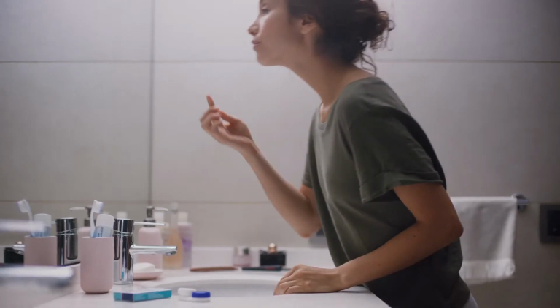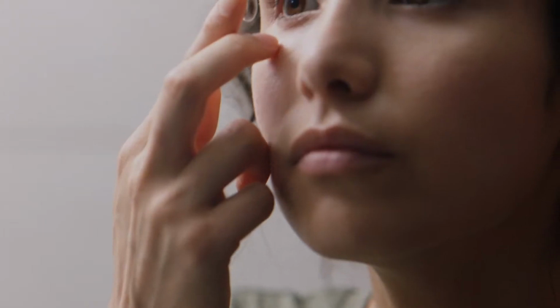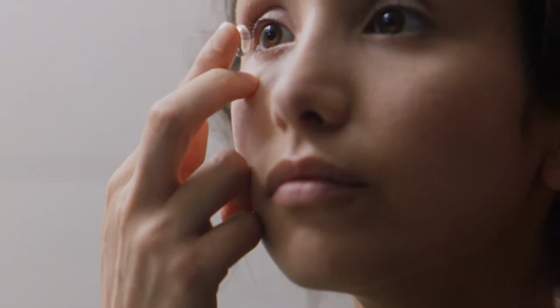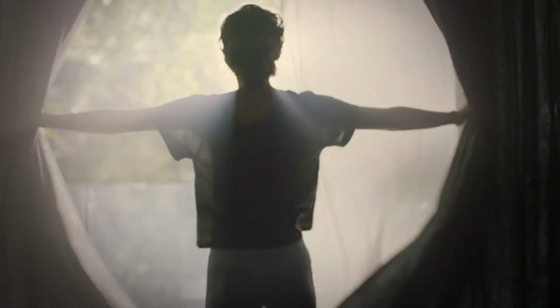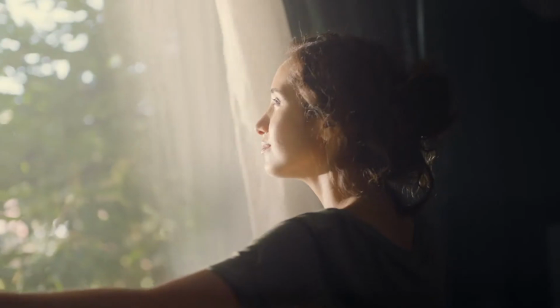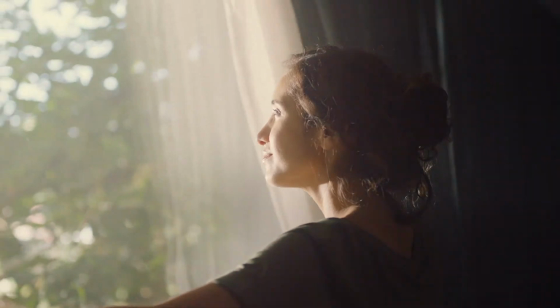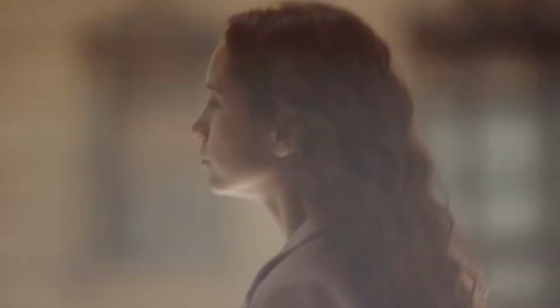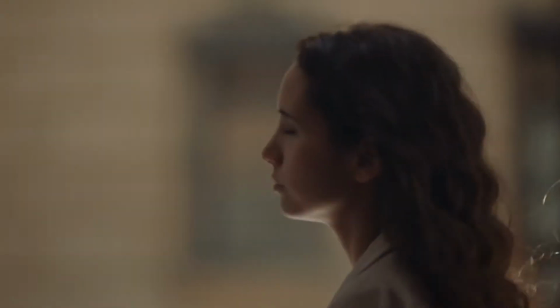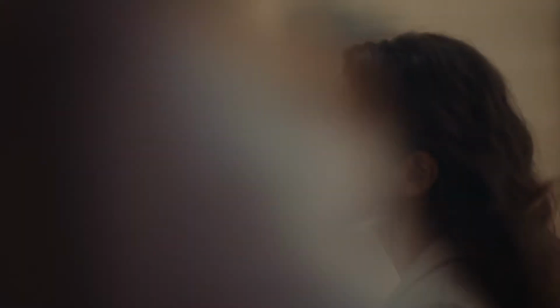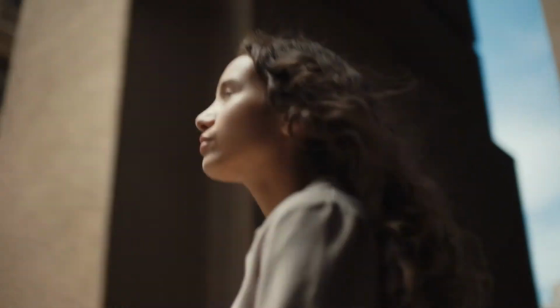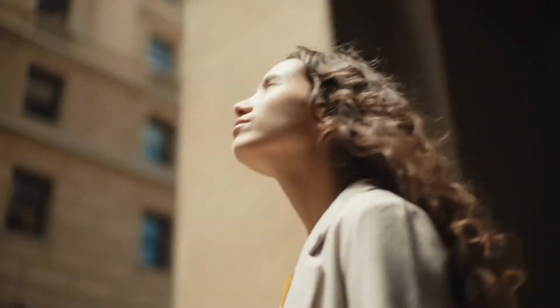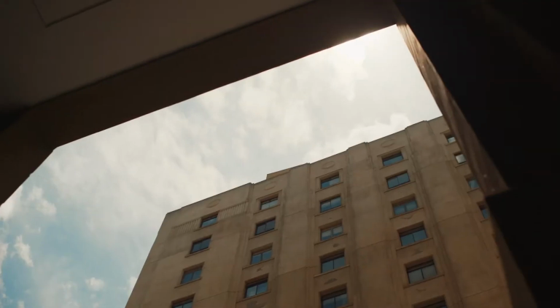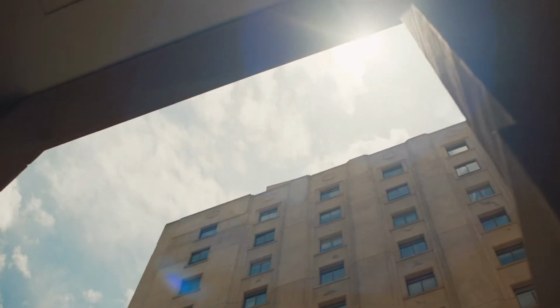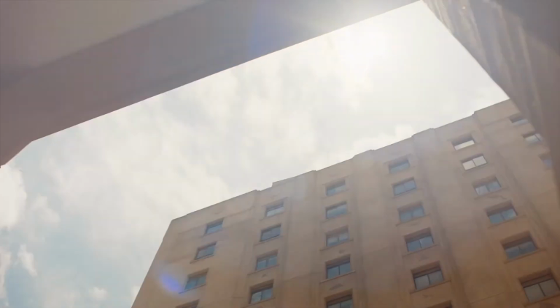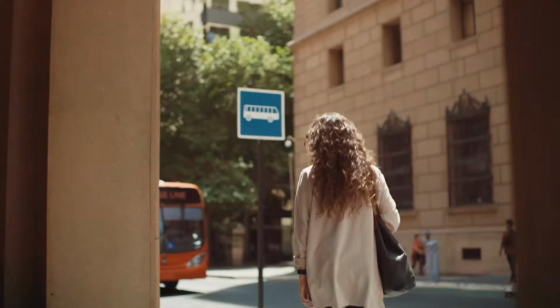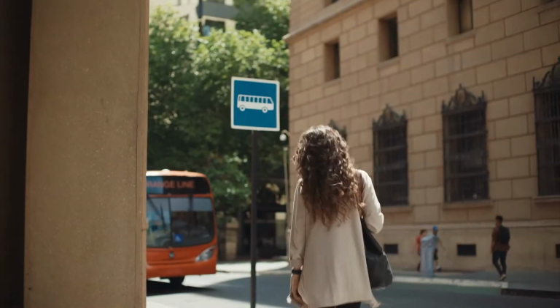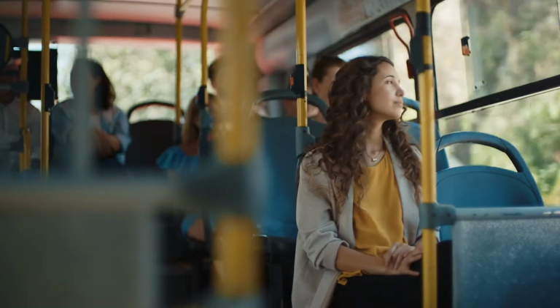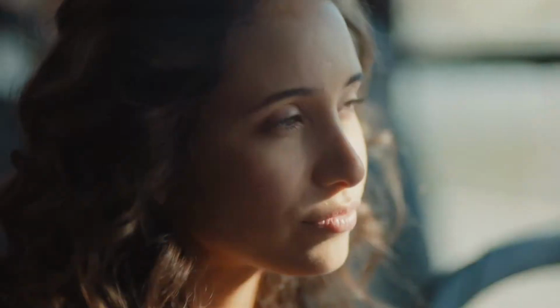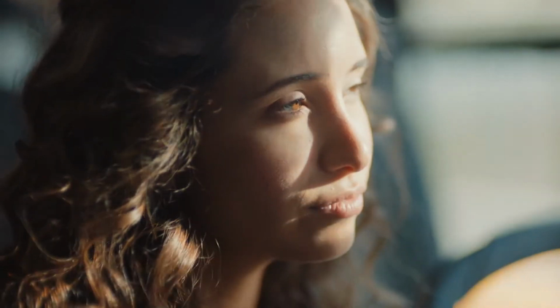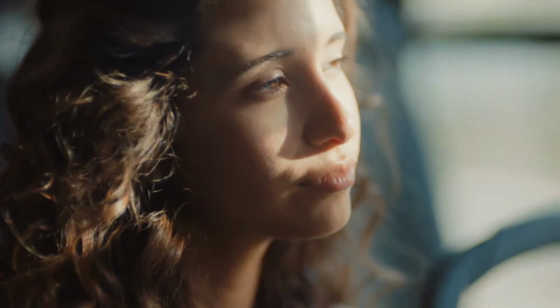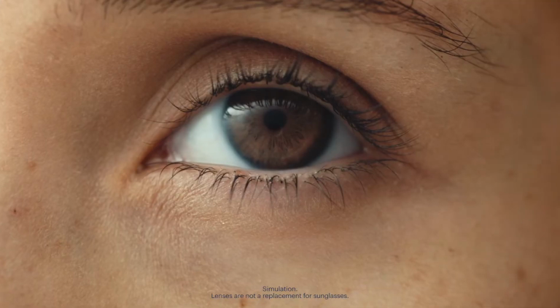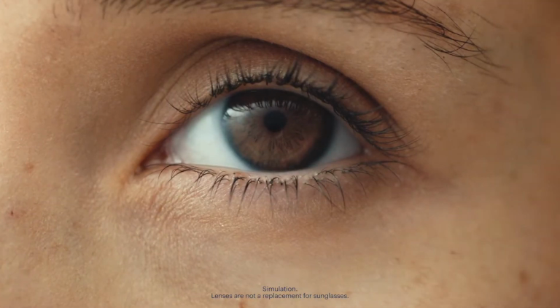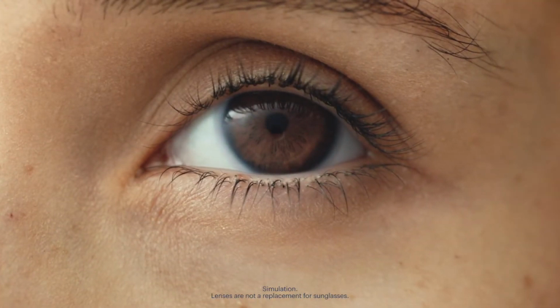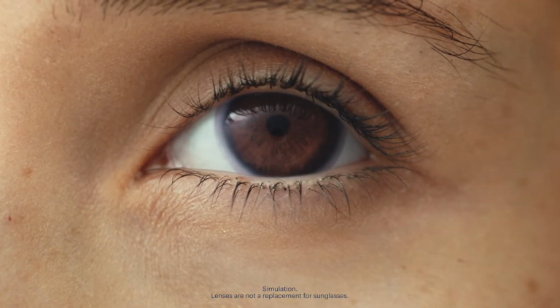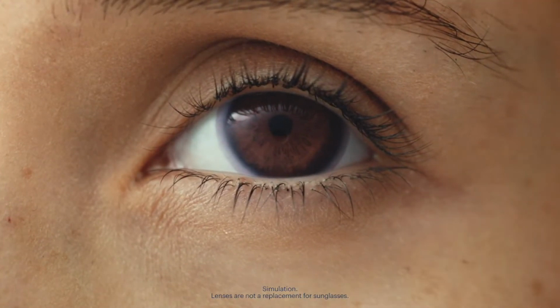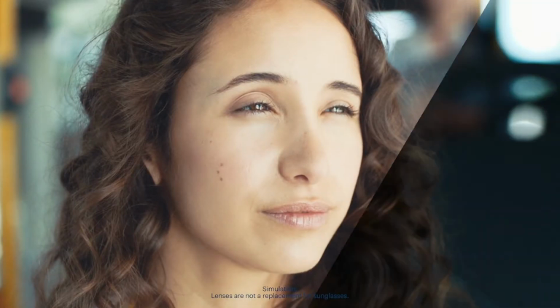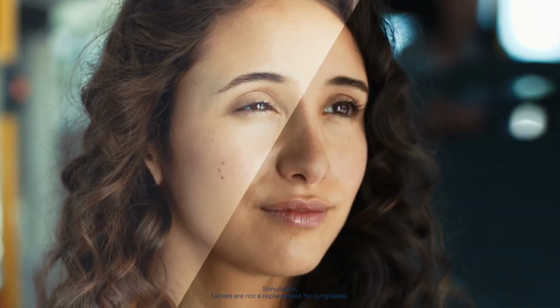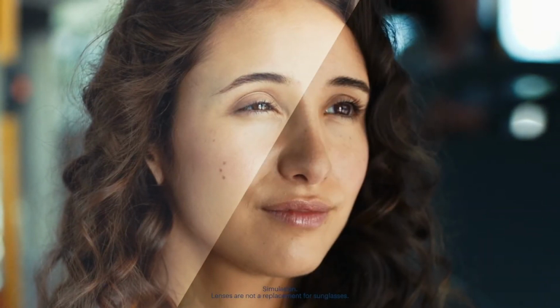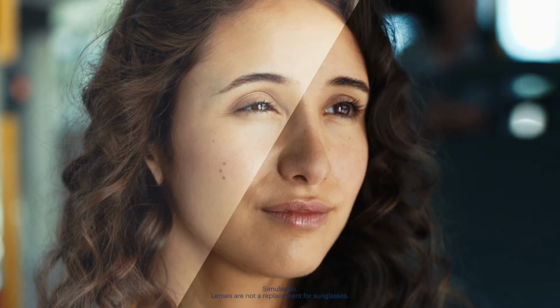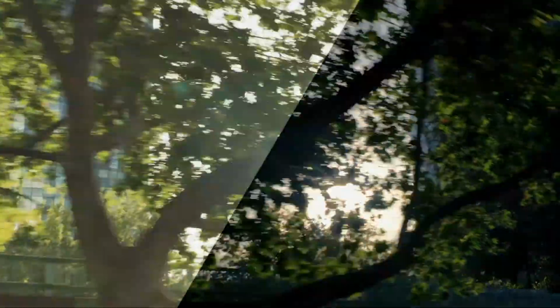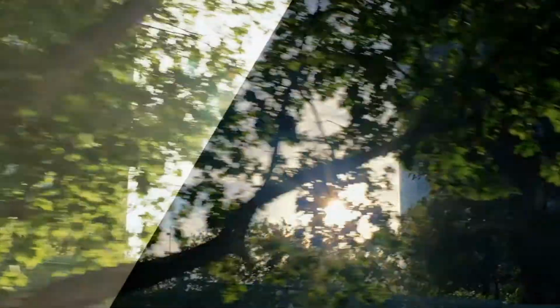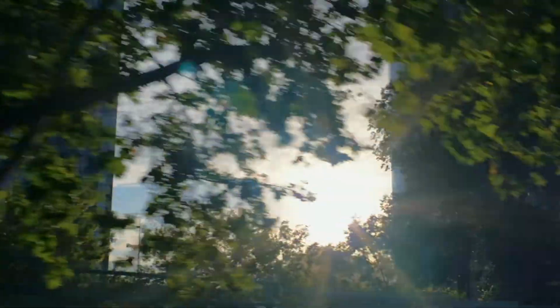This contact lens knows light. This lens knows what light you need and filters the light you don't. It changes from clear to dark, so you can squint less and see more.